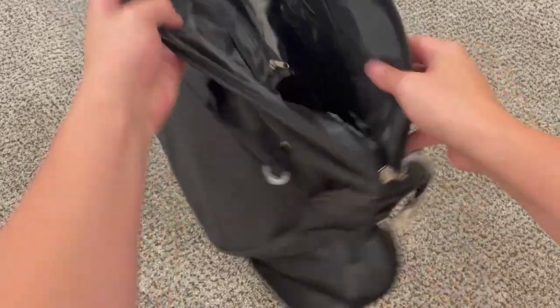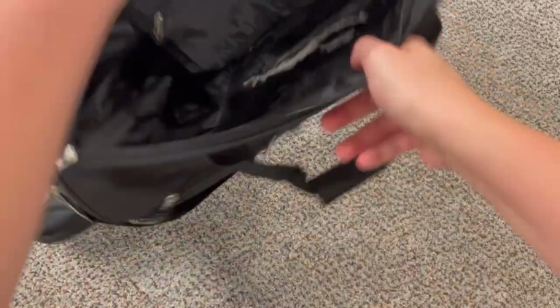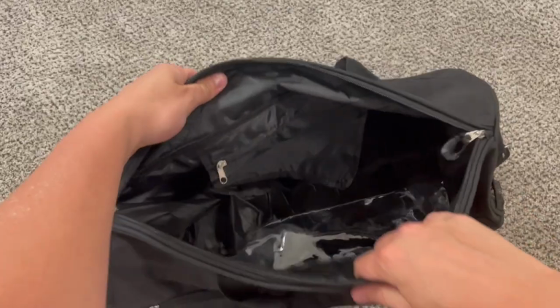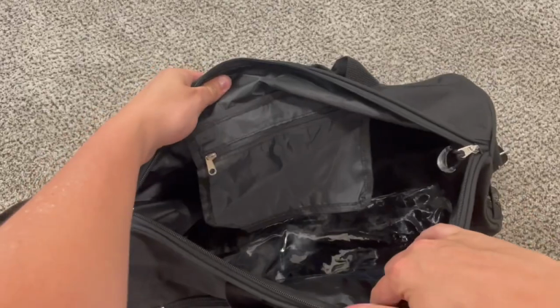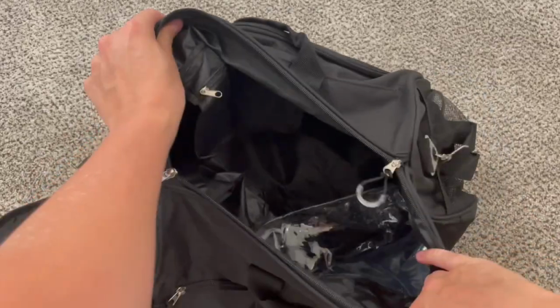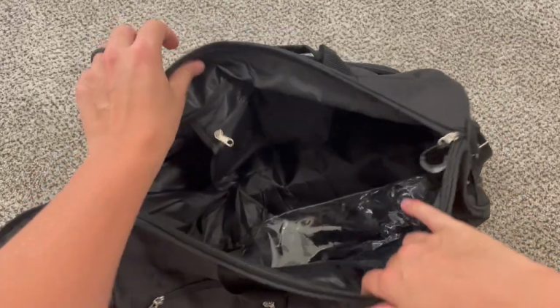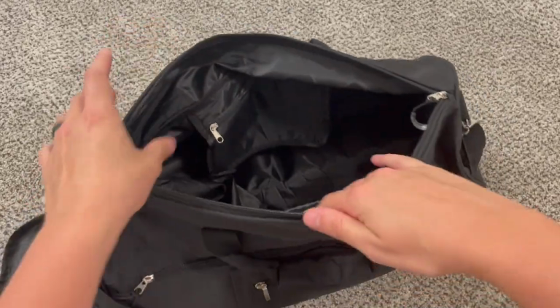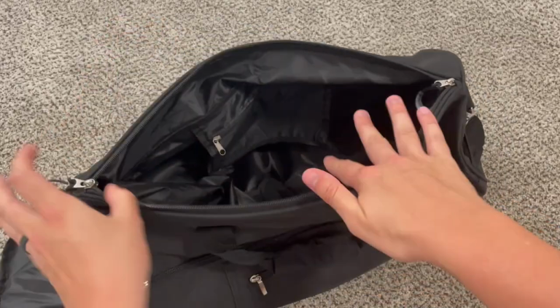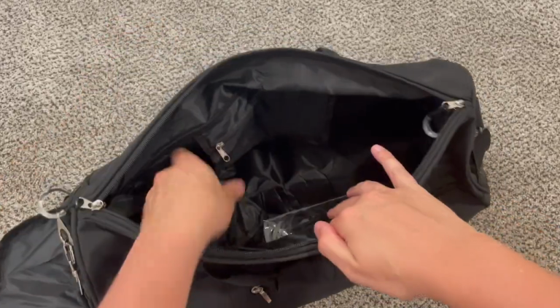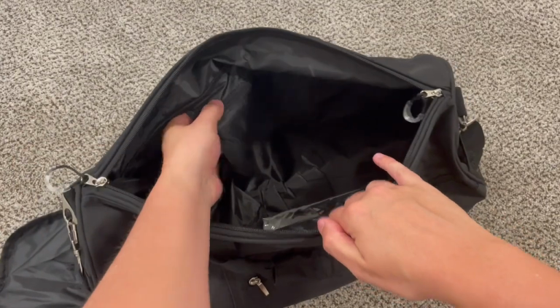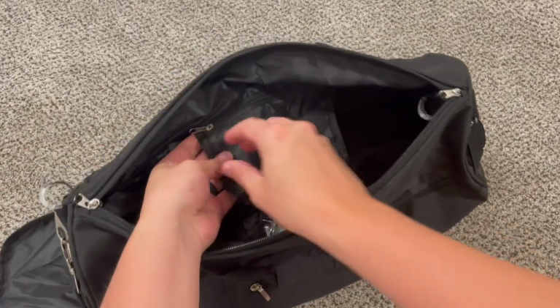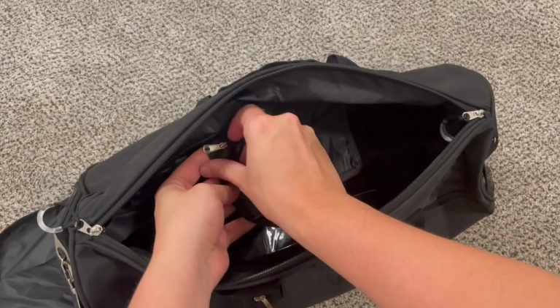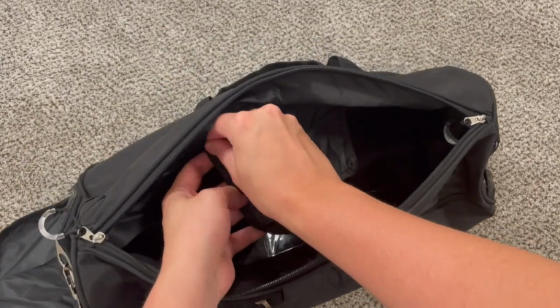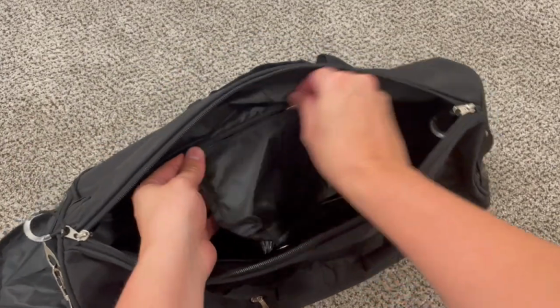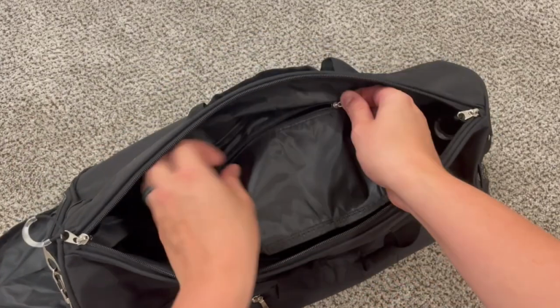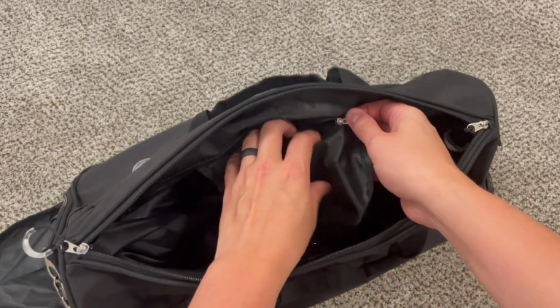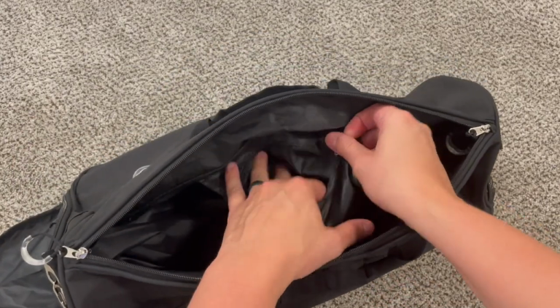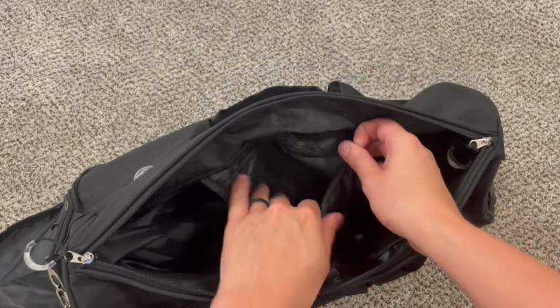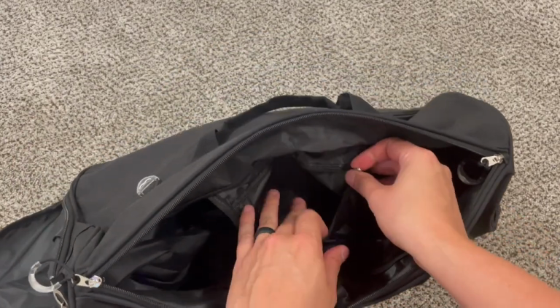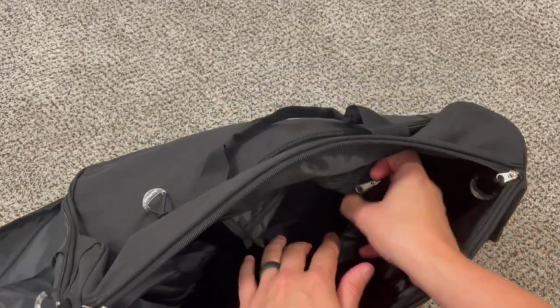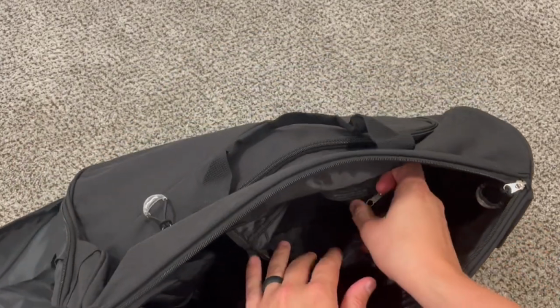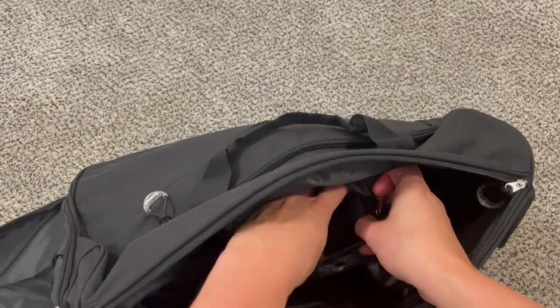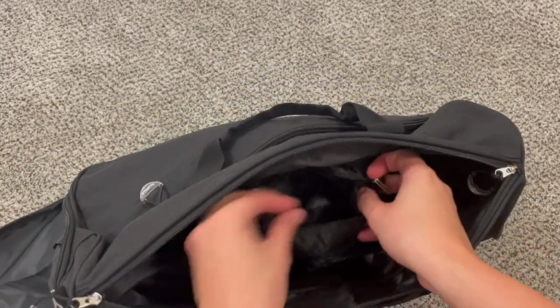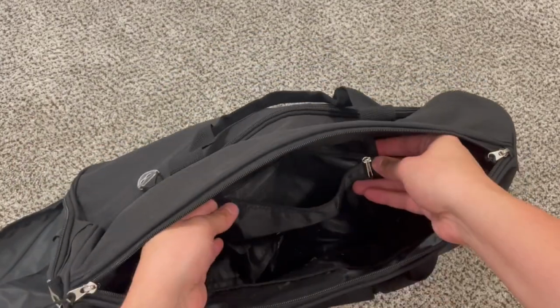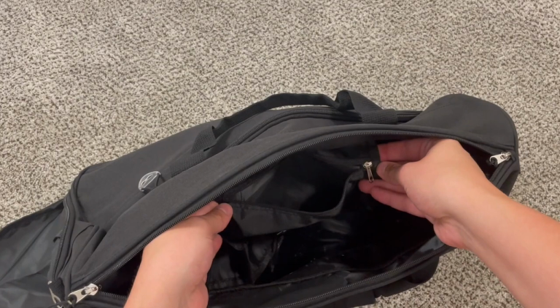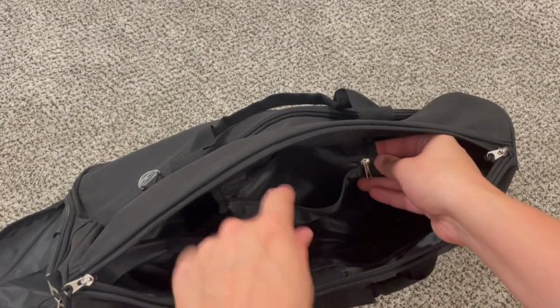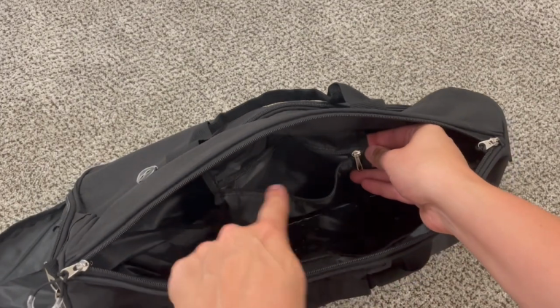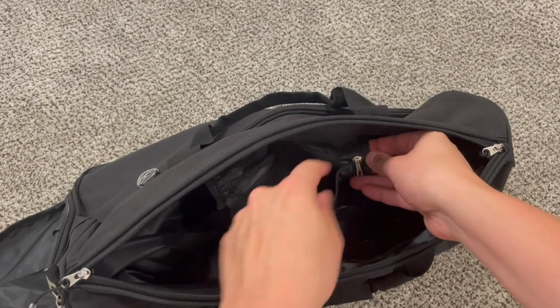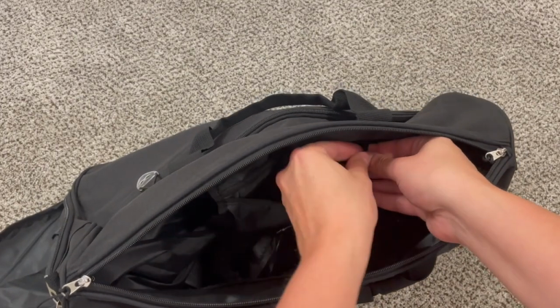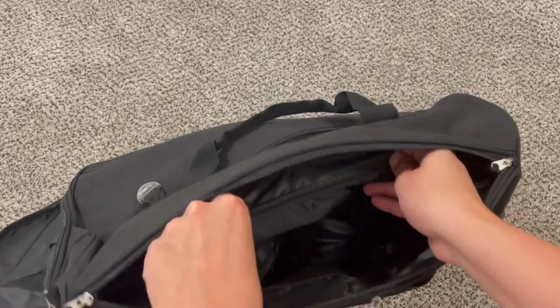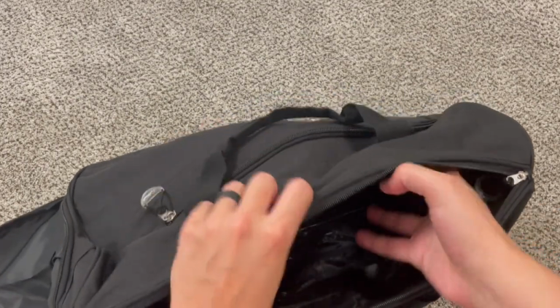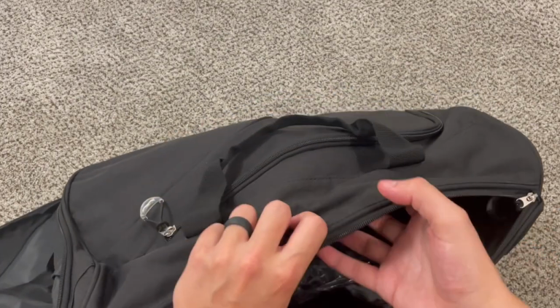There is one pocket within the main compartment, which you could use for your phone, wallet, keys, or something like that, so it's a little more secure being inside the bag.